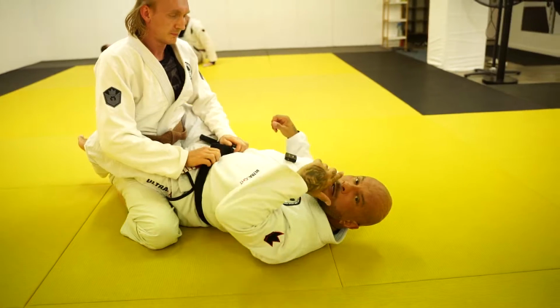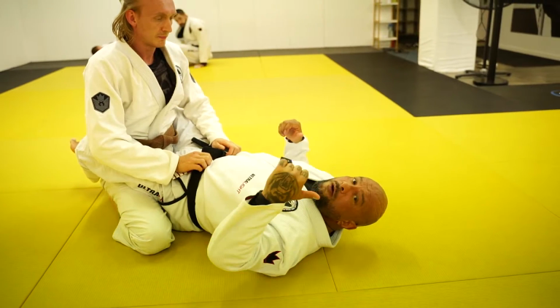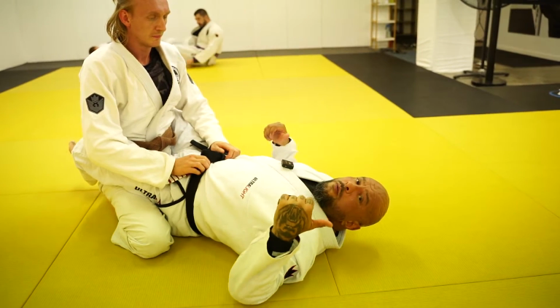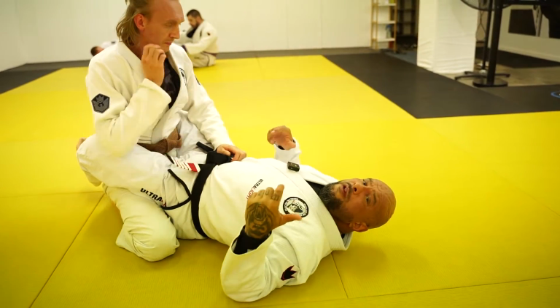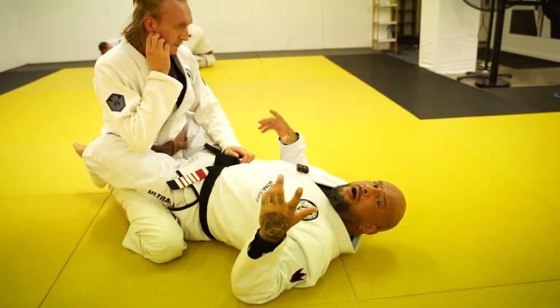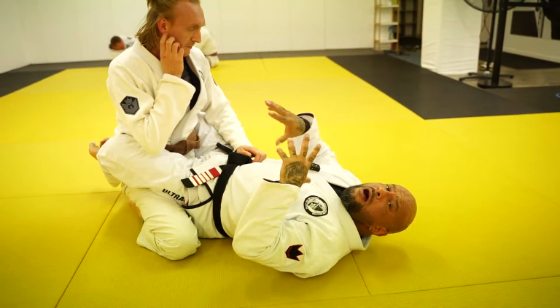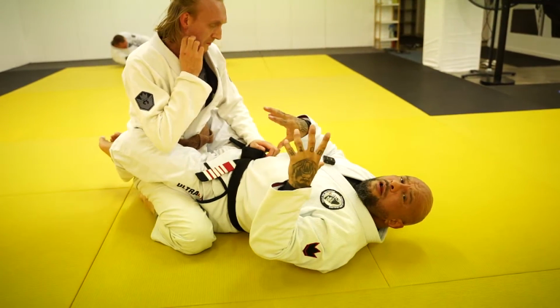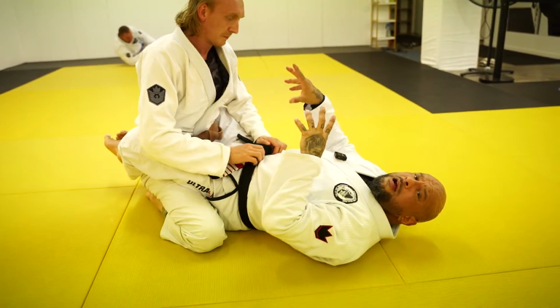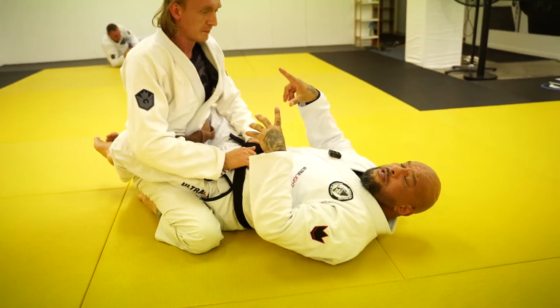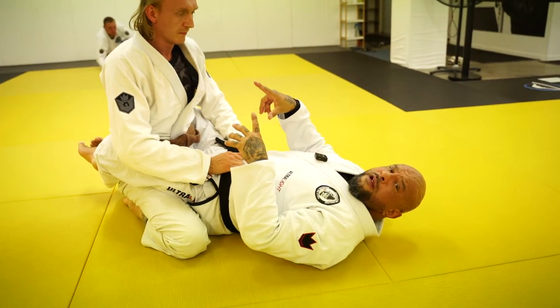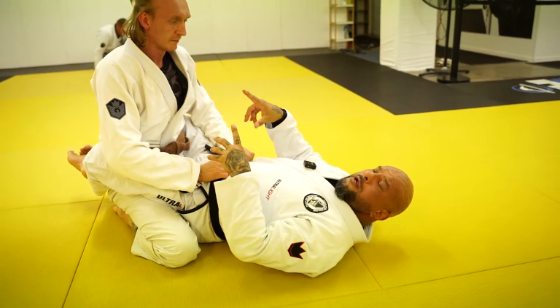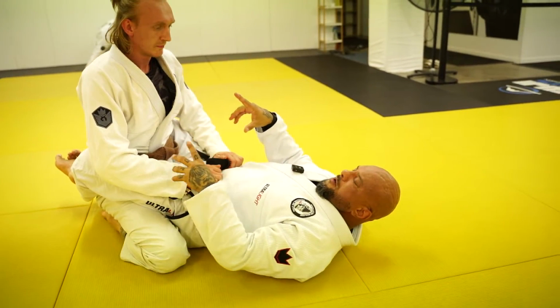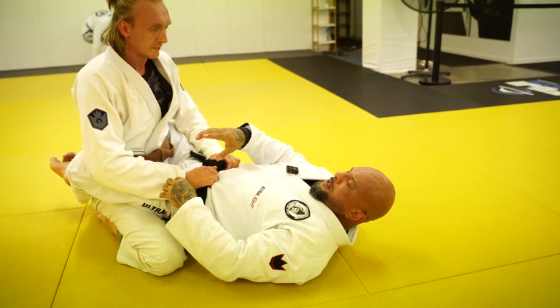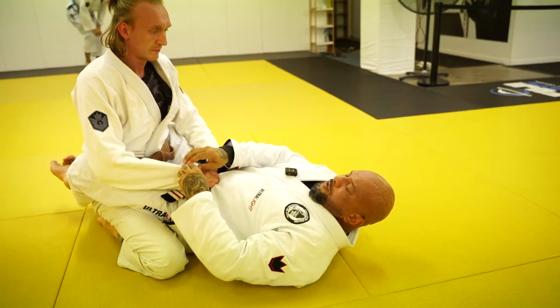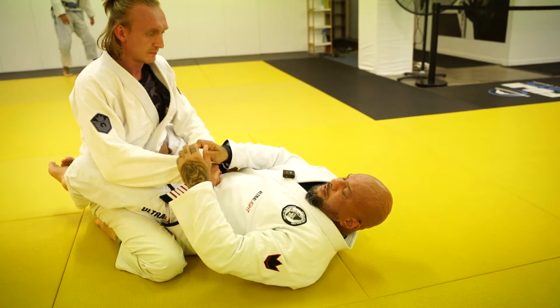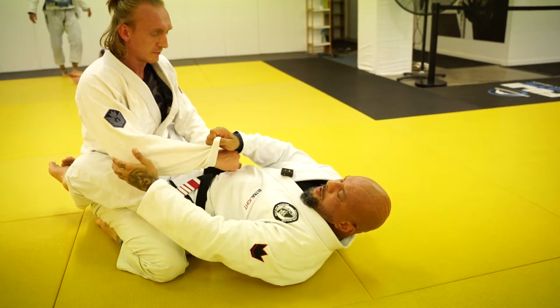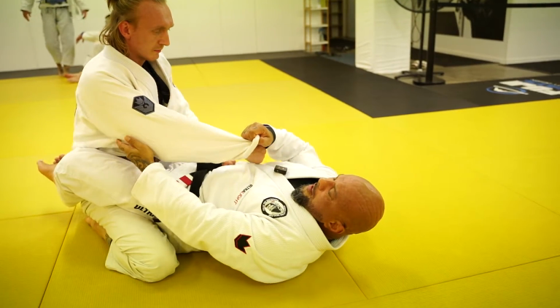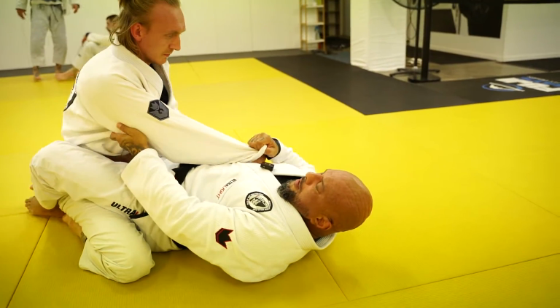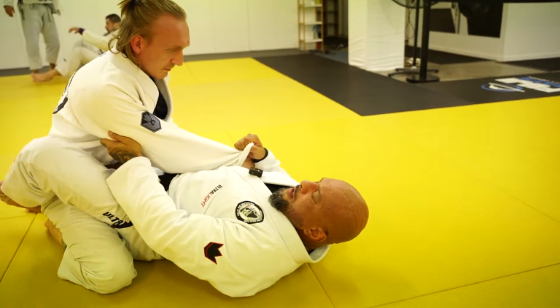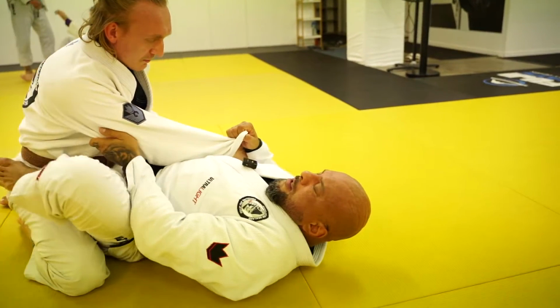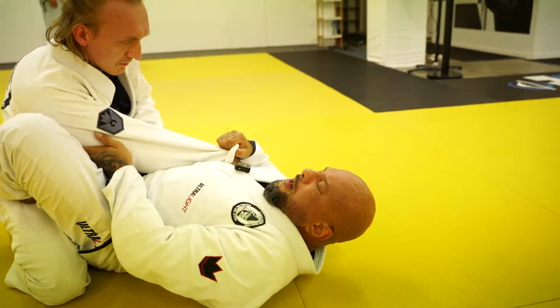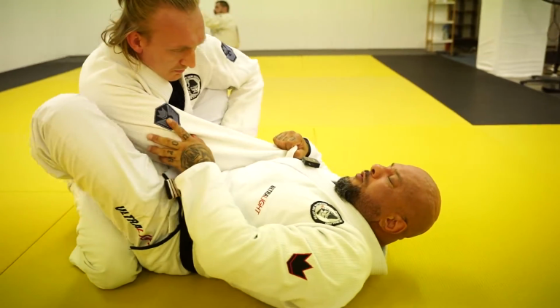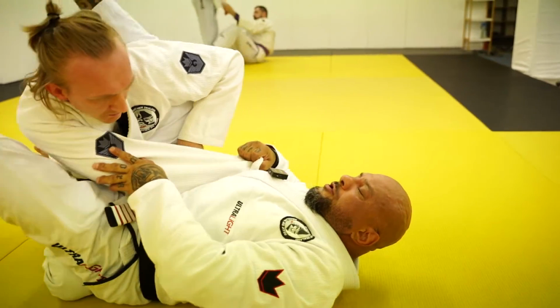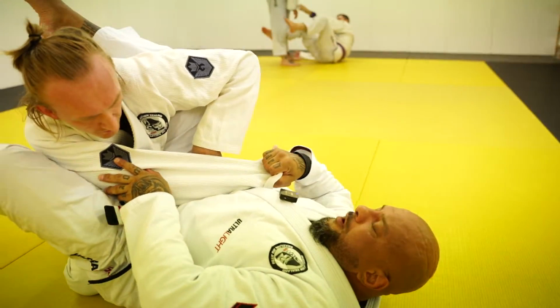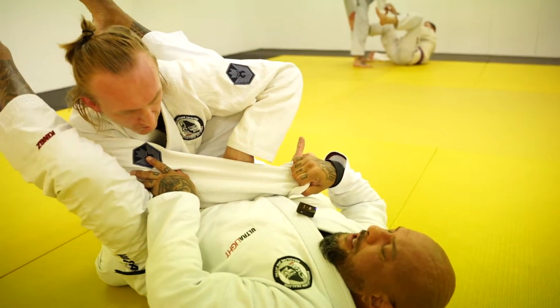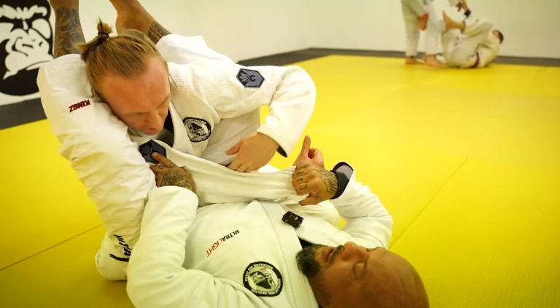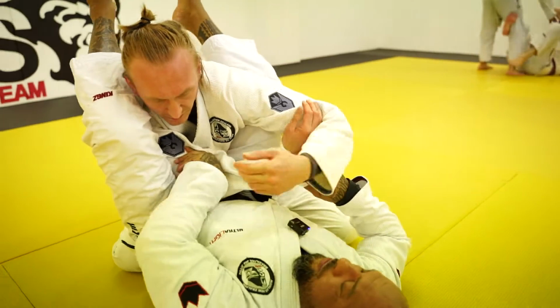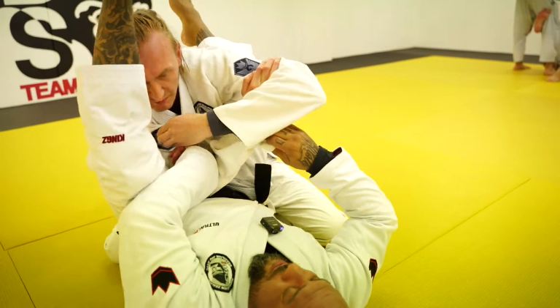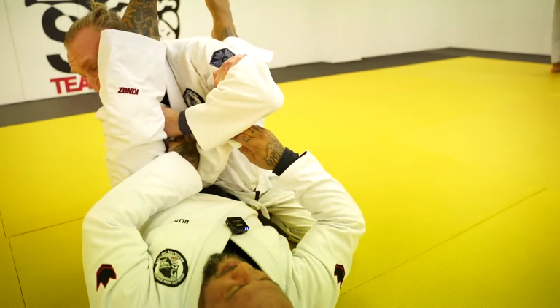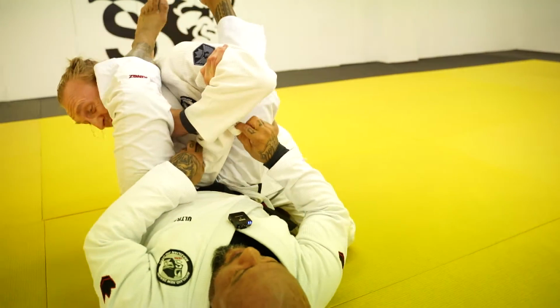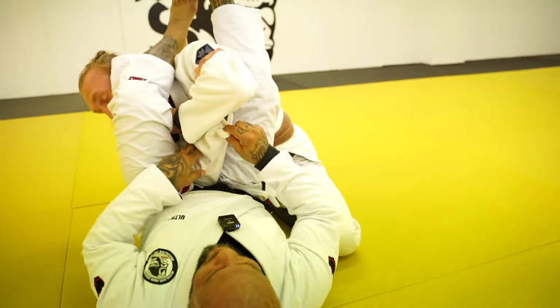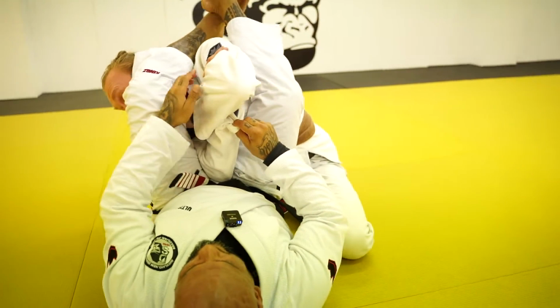We have a counter-attack for the defense of the arm lock. Basically, I'm gonna do my arm lock here — step, boom — Eugene fell into the trap. As soon as I was gonna pass the leg, he did his padlock.